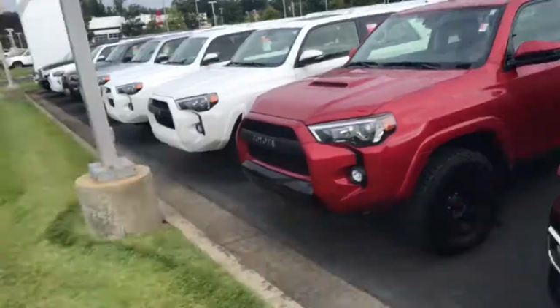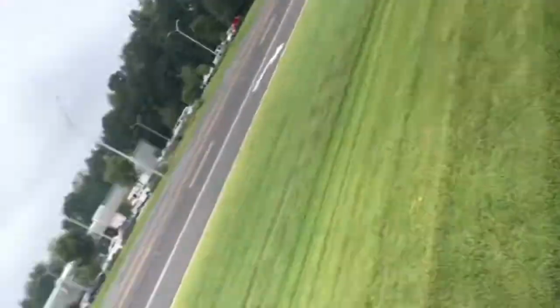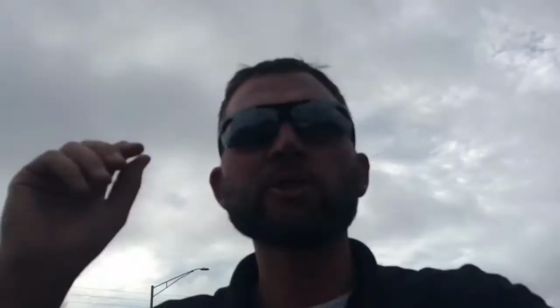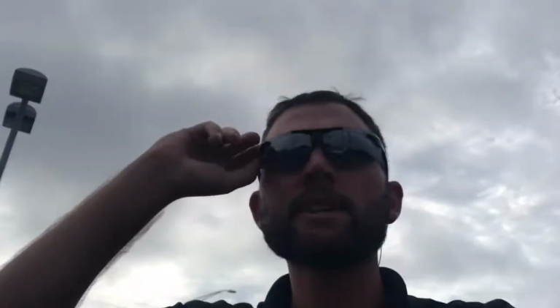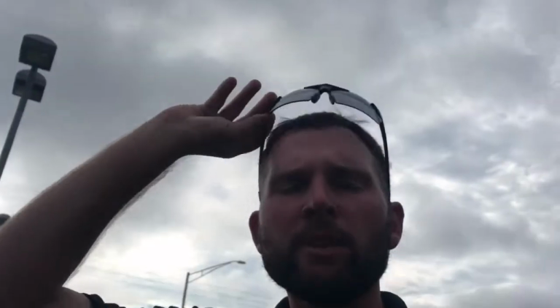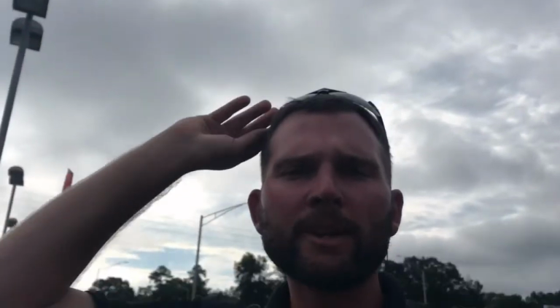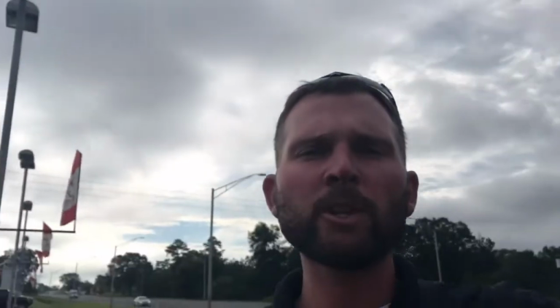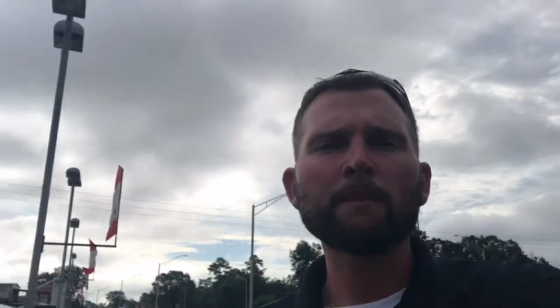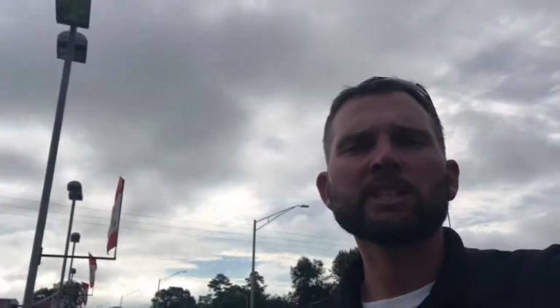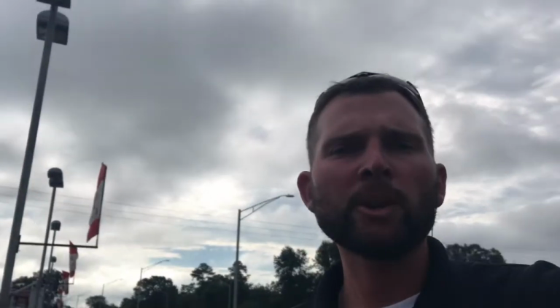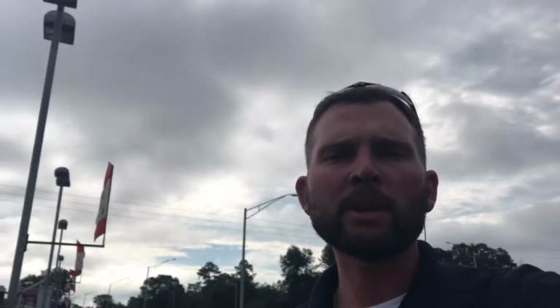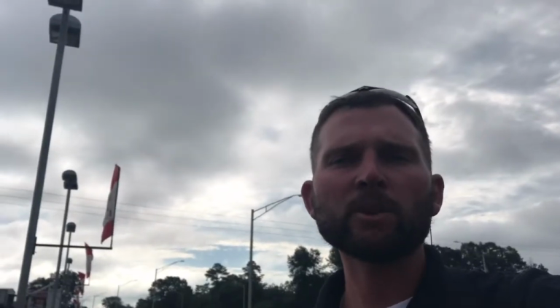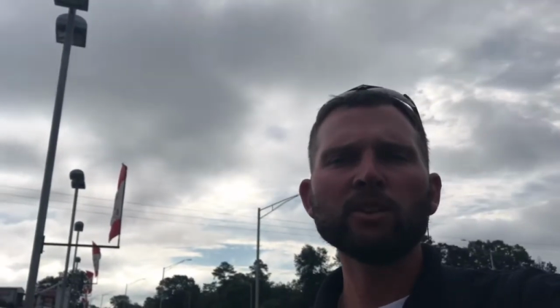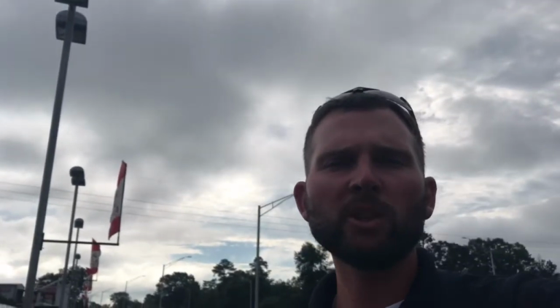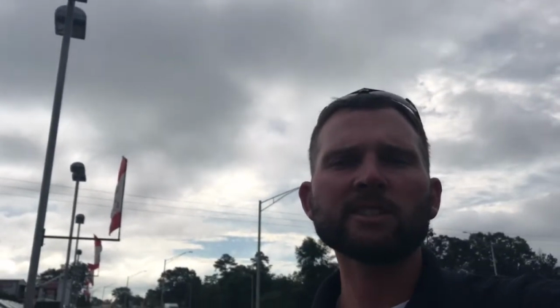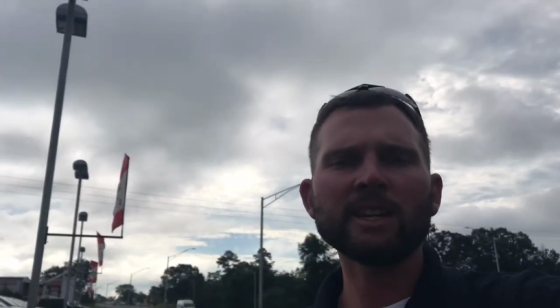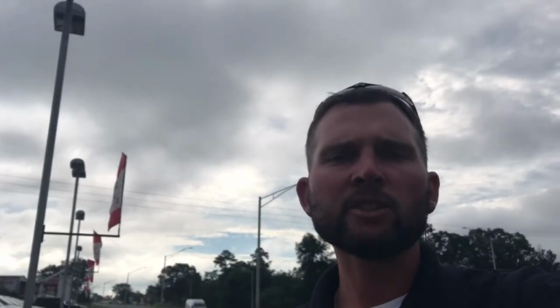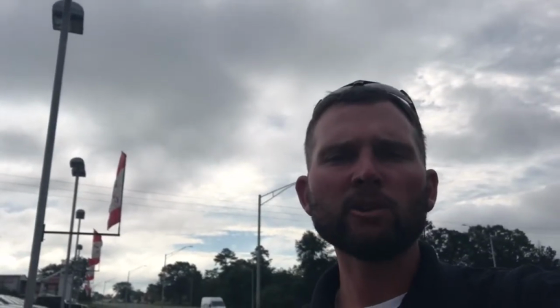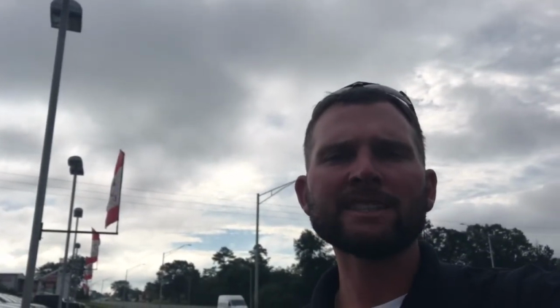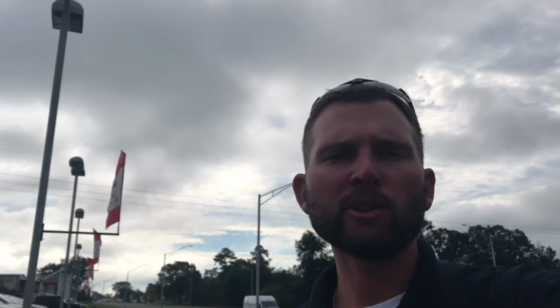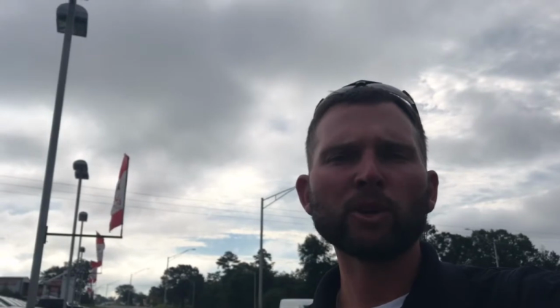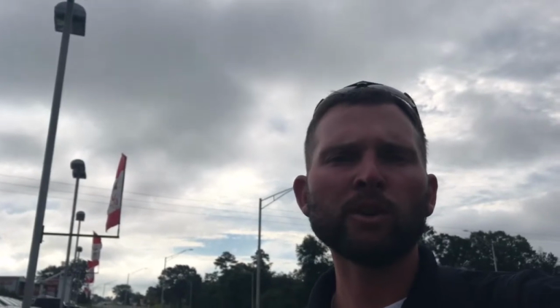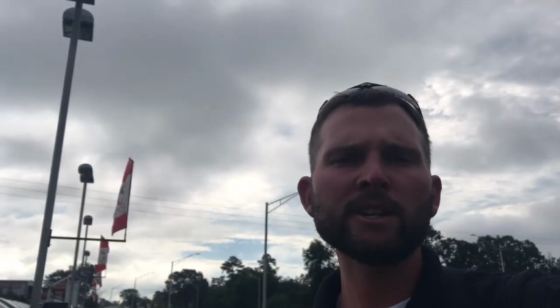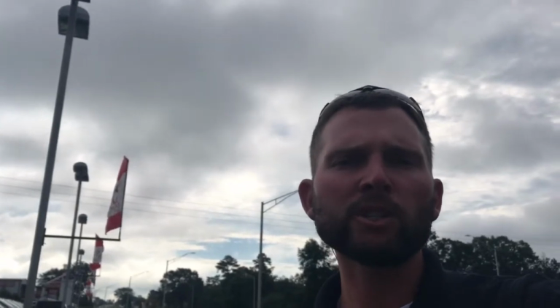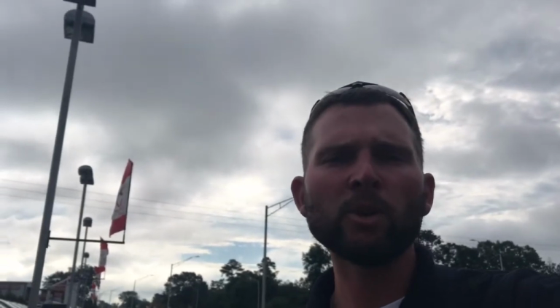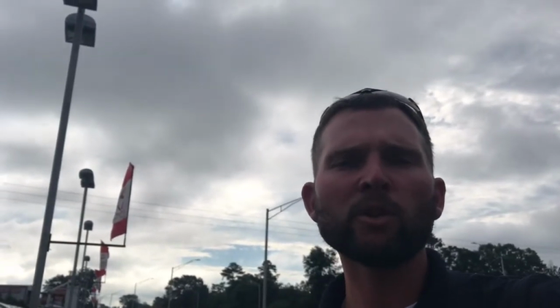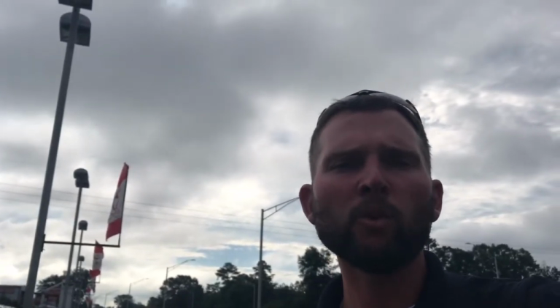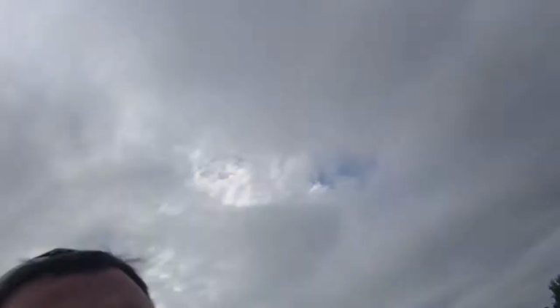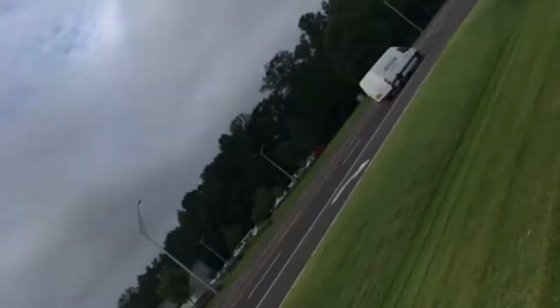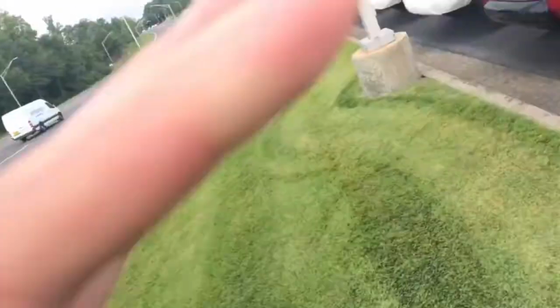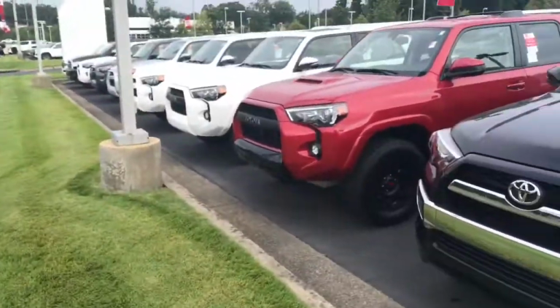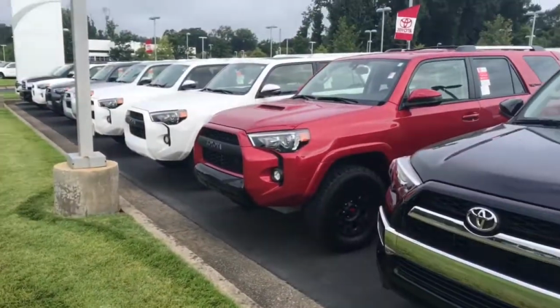Hi, this is Ryan Lane over at the LaGrange Toyota. I saw a reading card about the brand new 2017 Toyota TRD Pro. Great choice. Wanted to do a quick walk-around on it so you can see some of the key features.